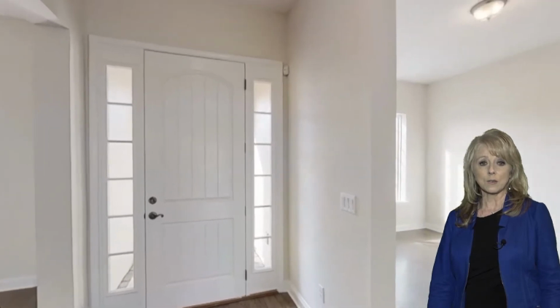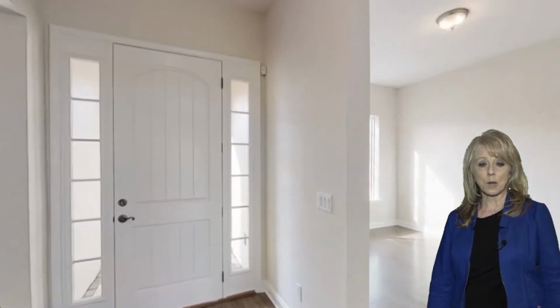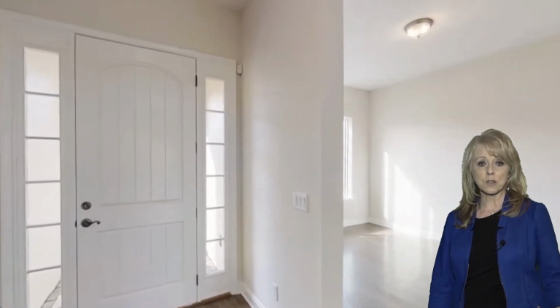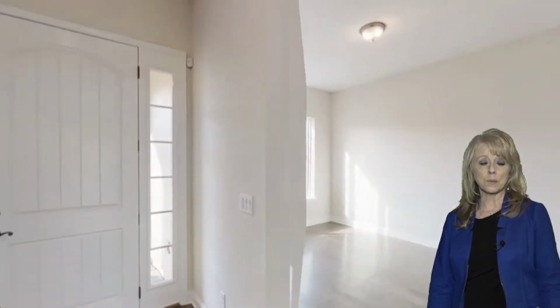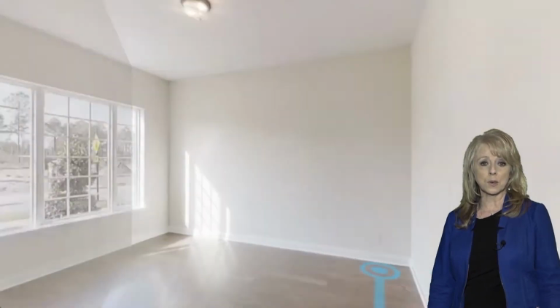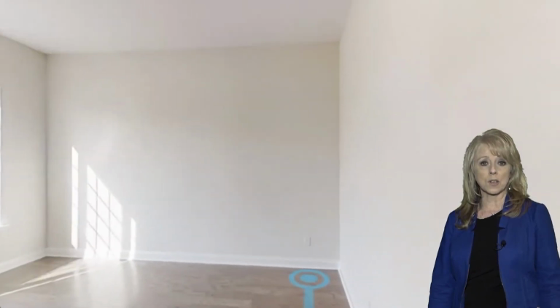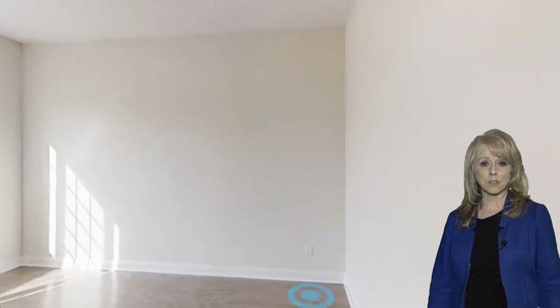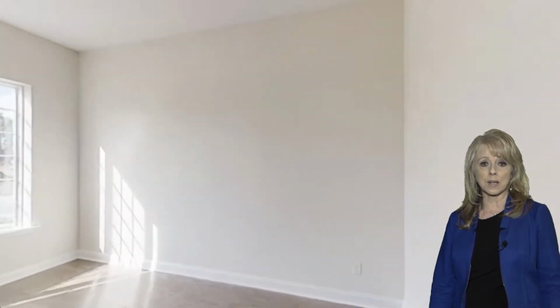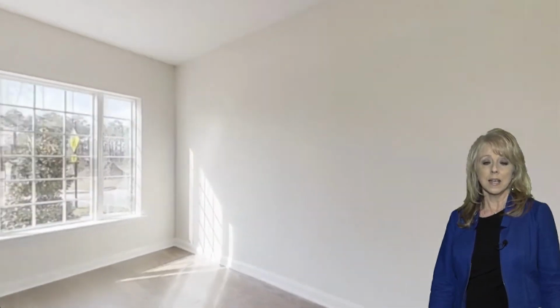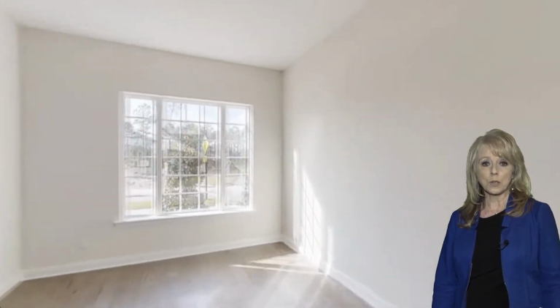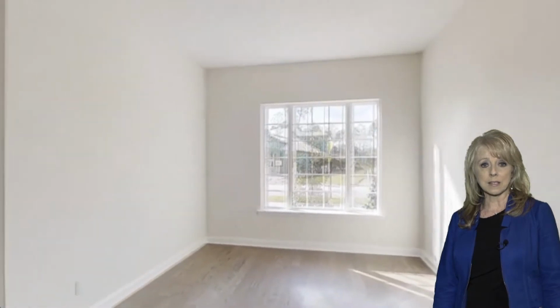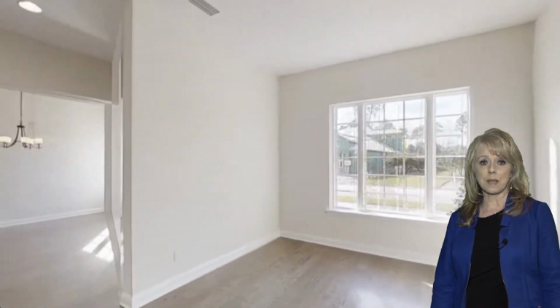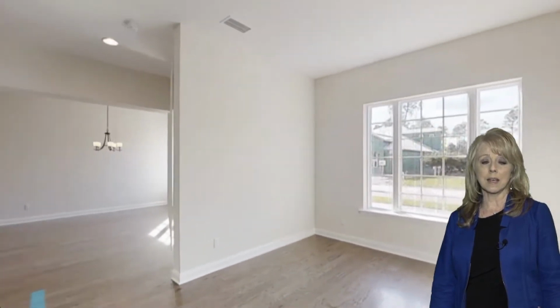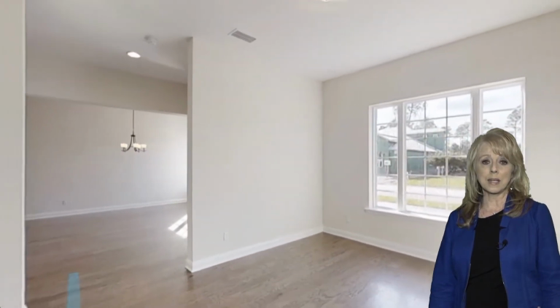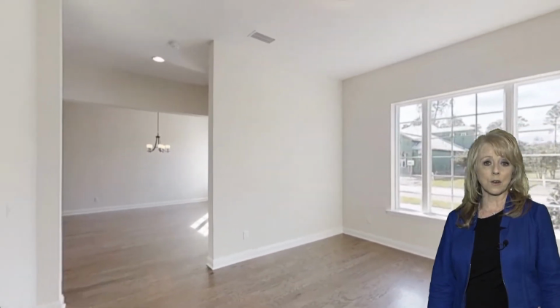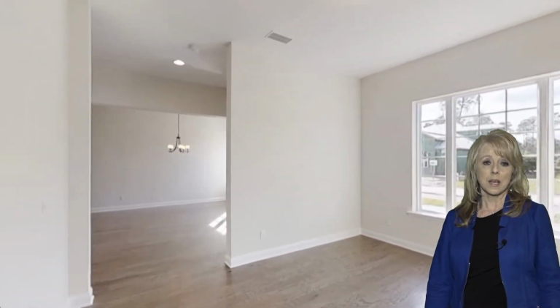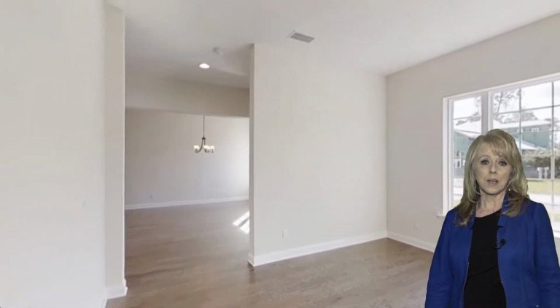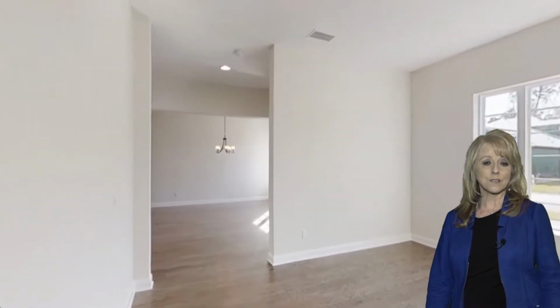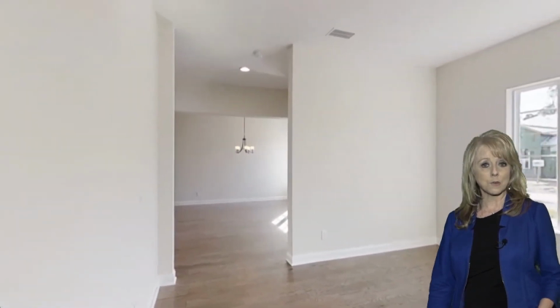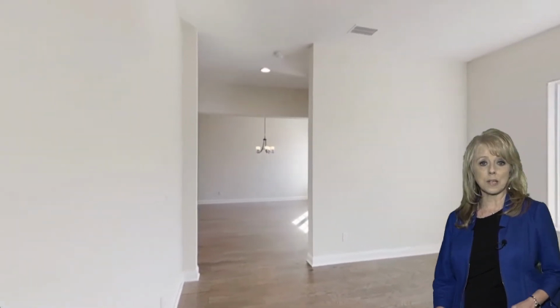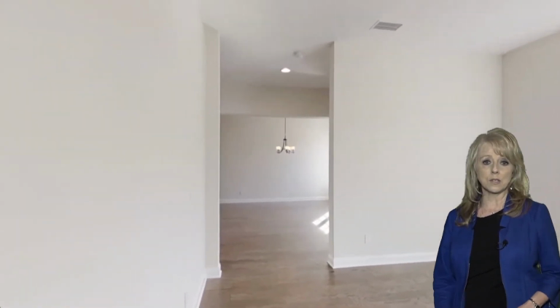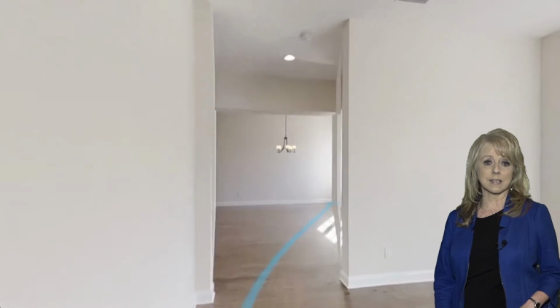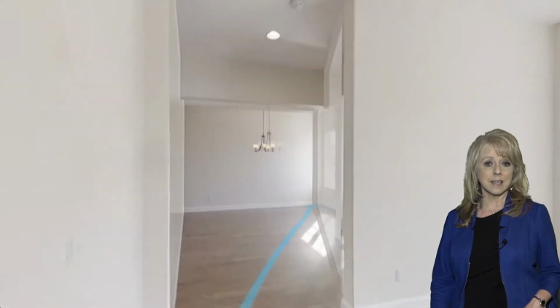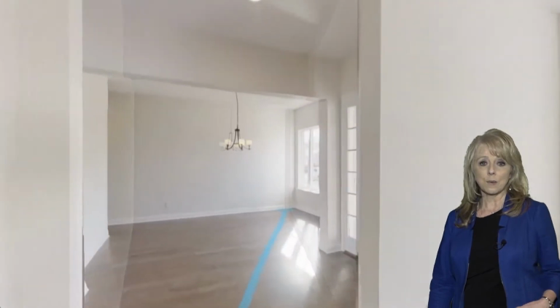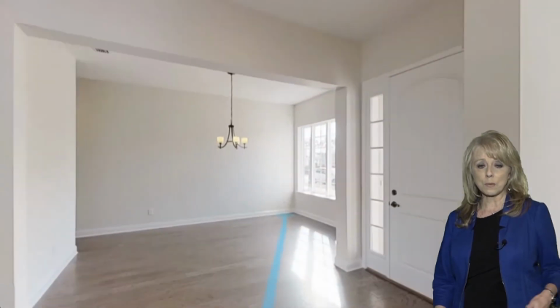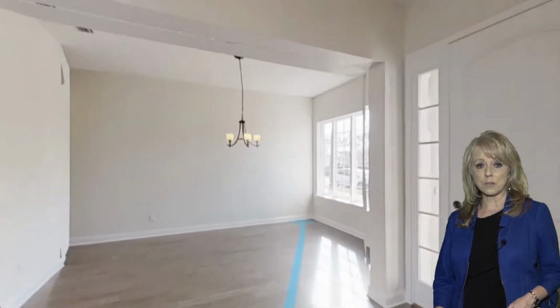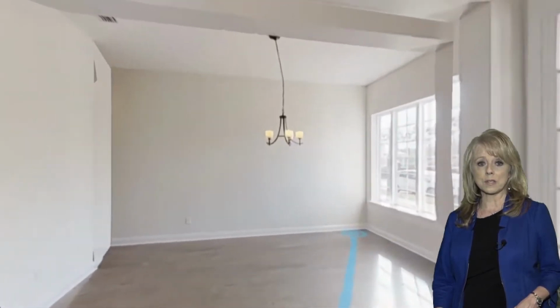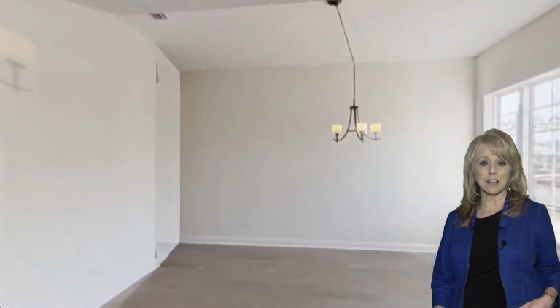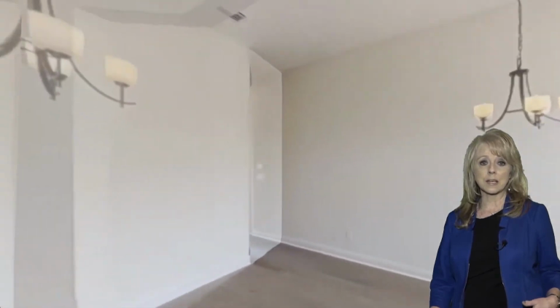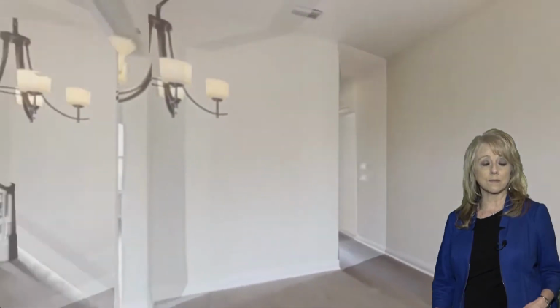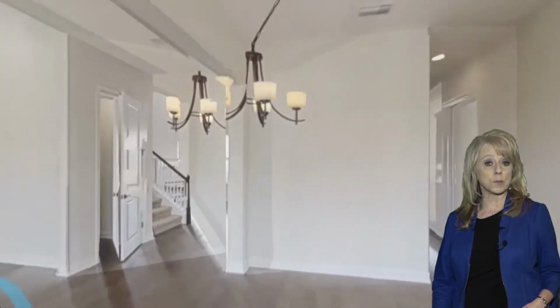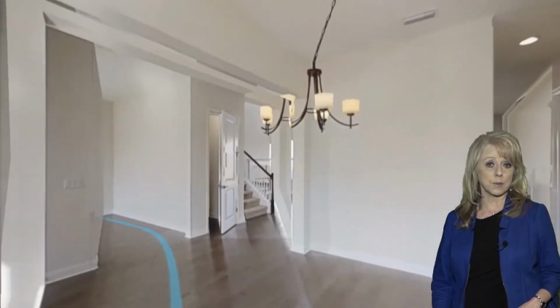As you're coming up to the home, you're going to walk across a paver driveway, beautiful landscaping, and coming into the home, we have a nice flex room that can be used as a study. Across from the flex room, there's a nice big formal dining room.